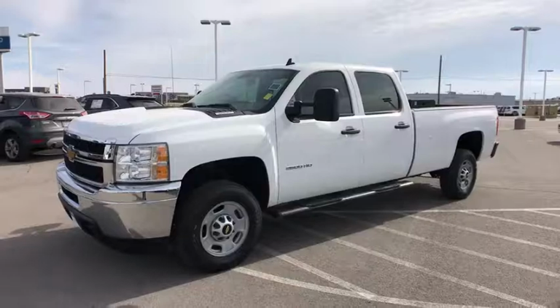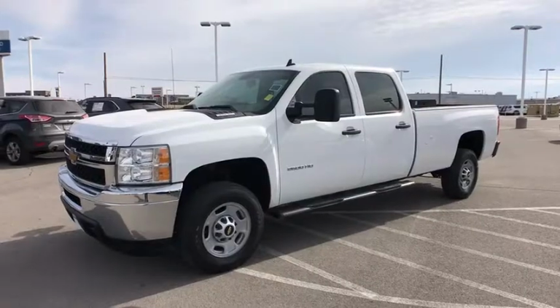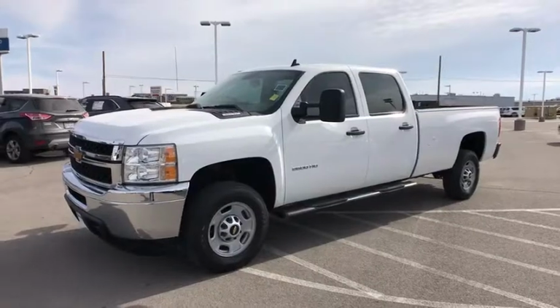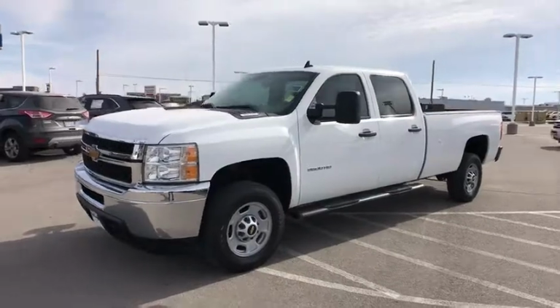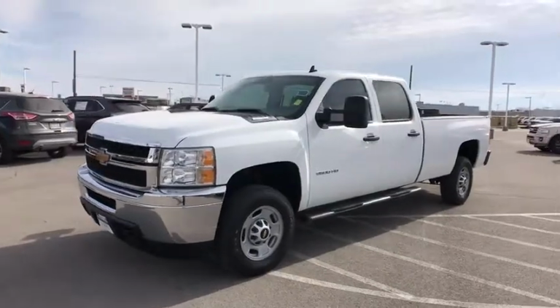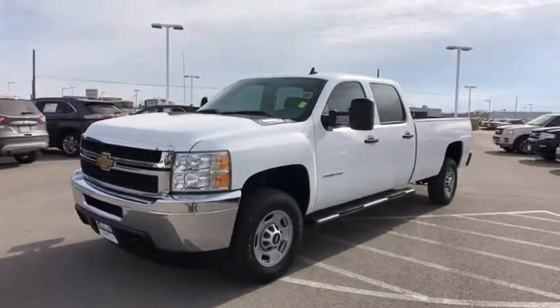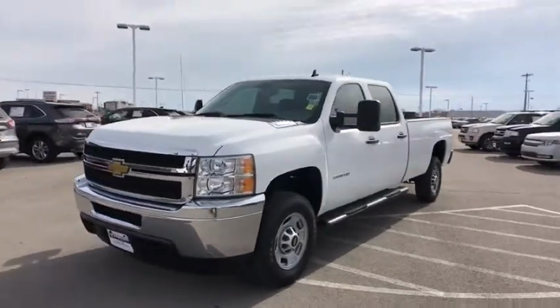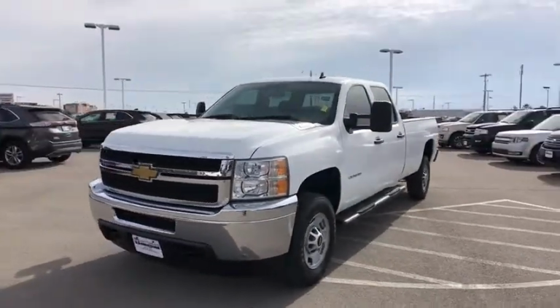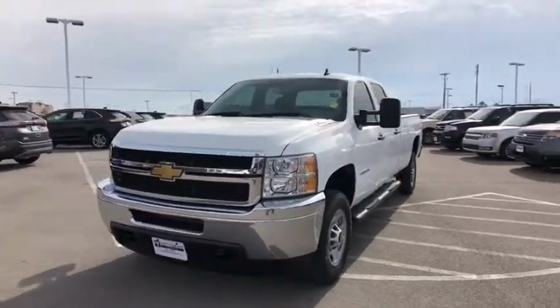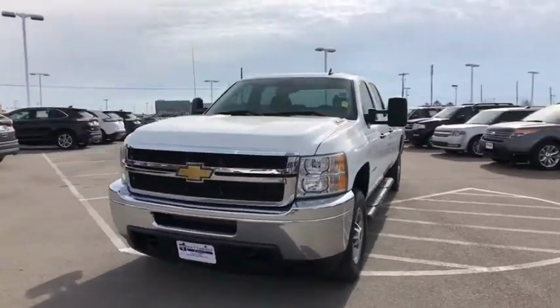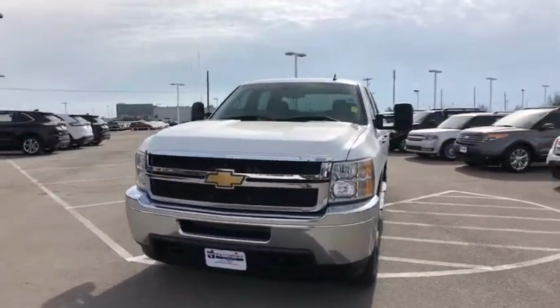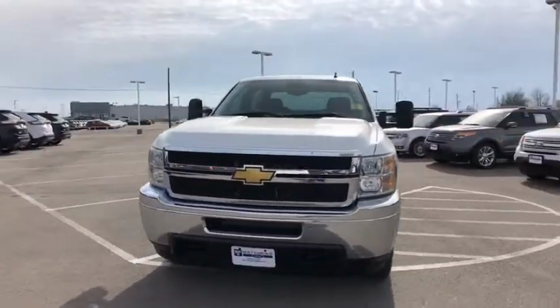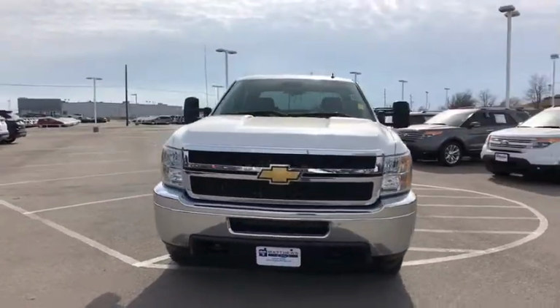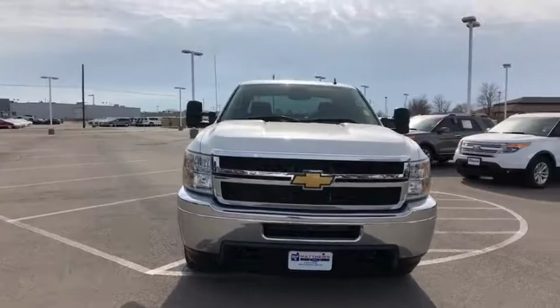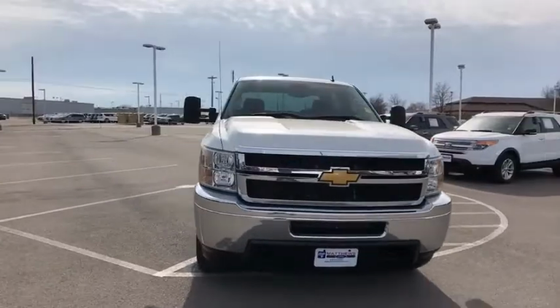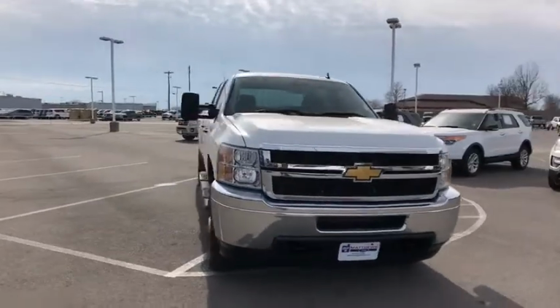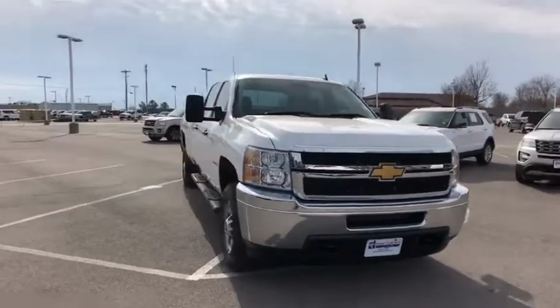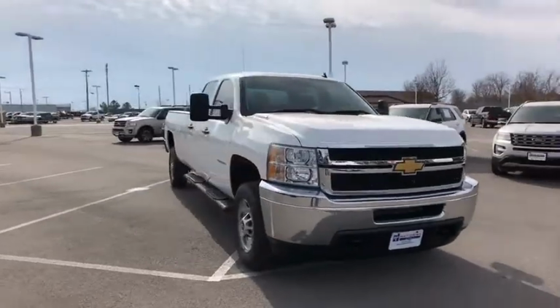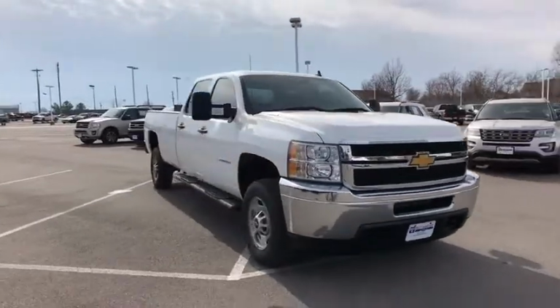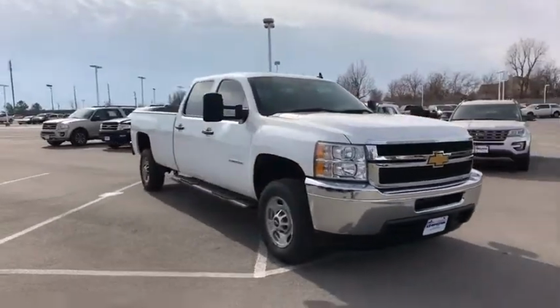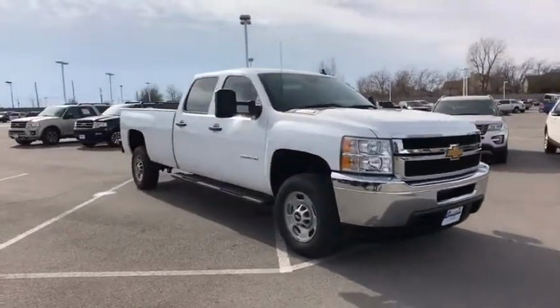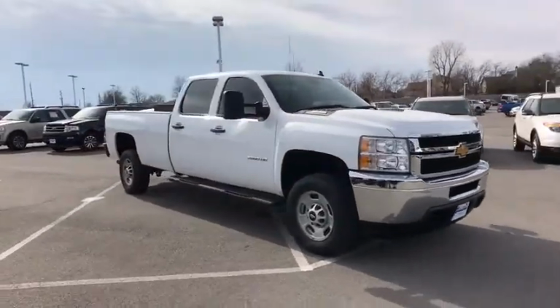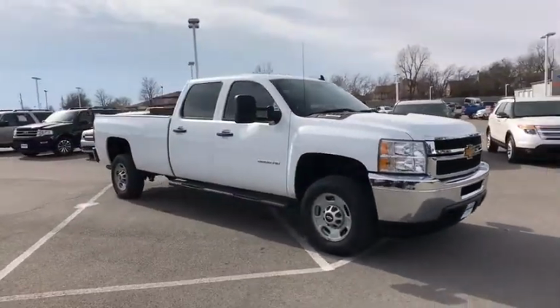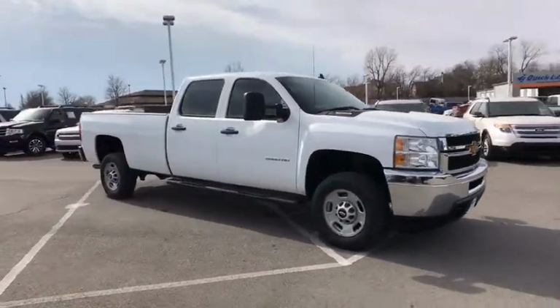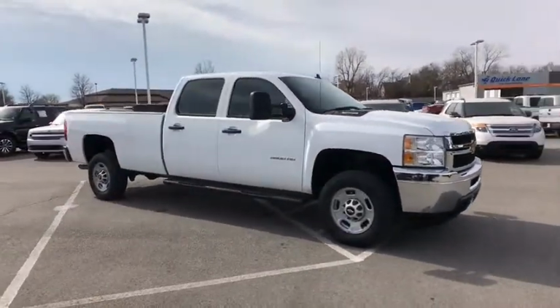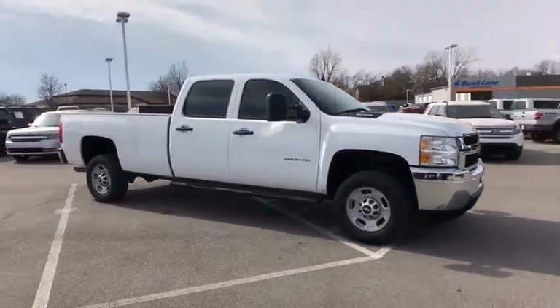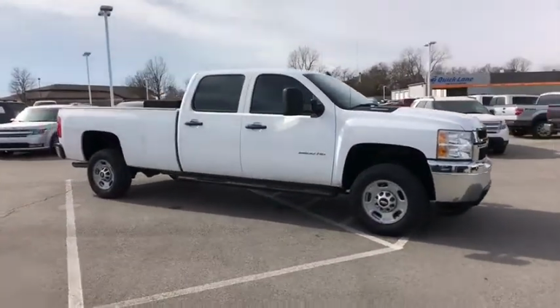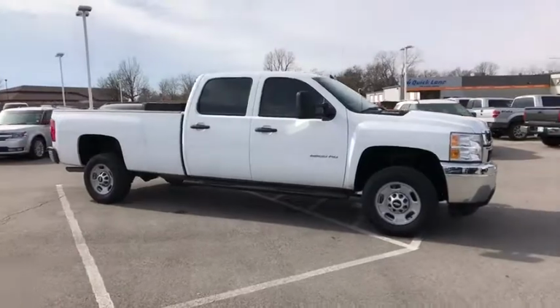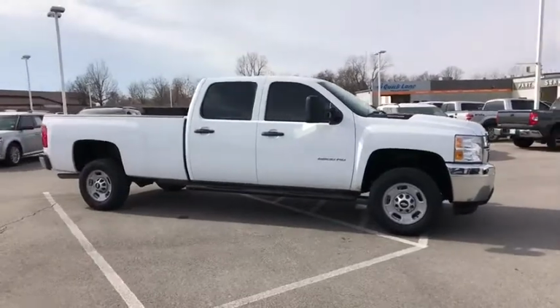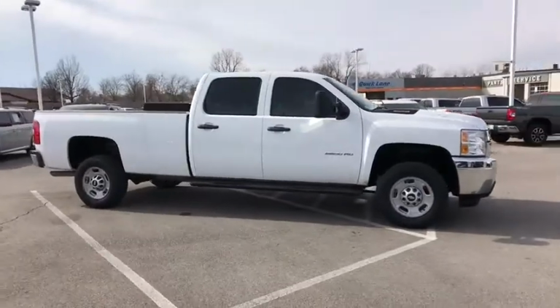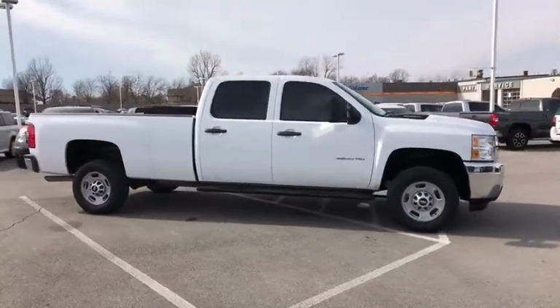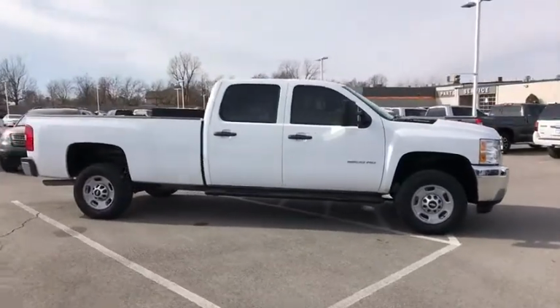The 2014 Chevrolet Silverado 2500 HD. This pickup truck pulls unlike any other. This vehicle has less than 35,000 miles. Here are some of this vehicle's great options.